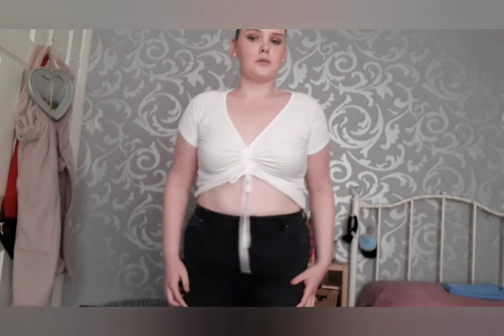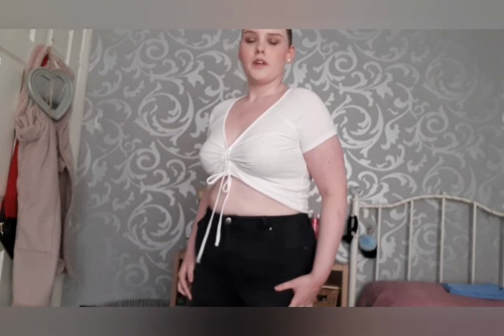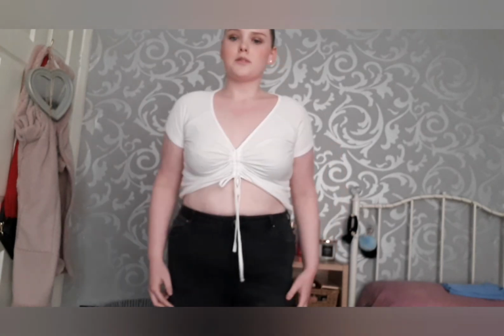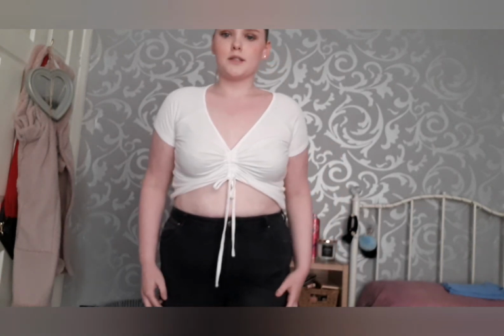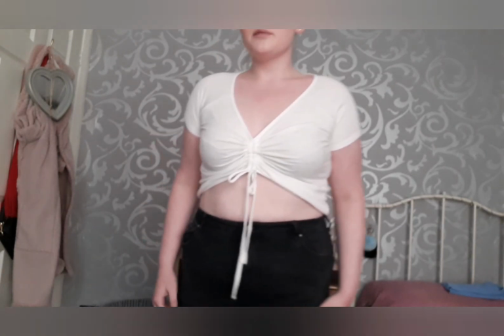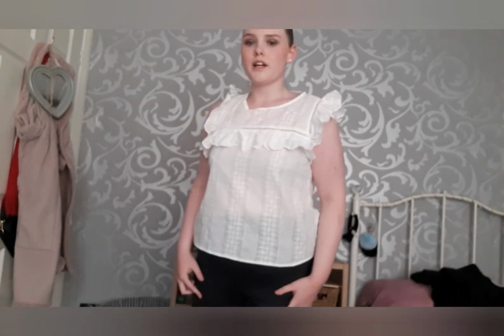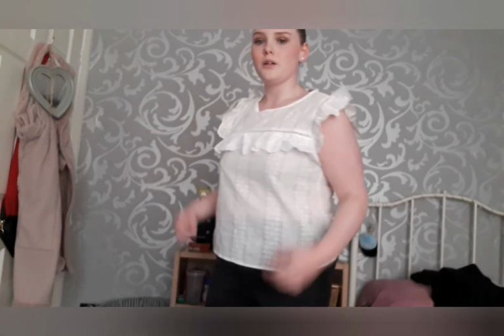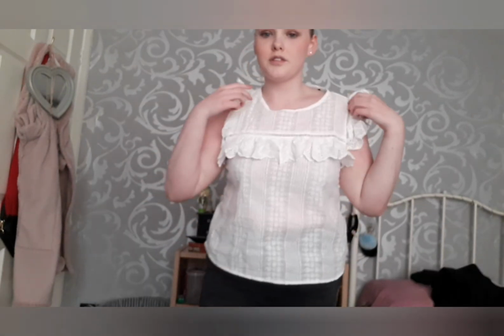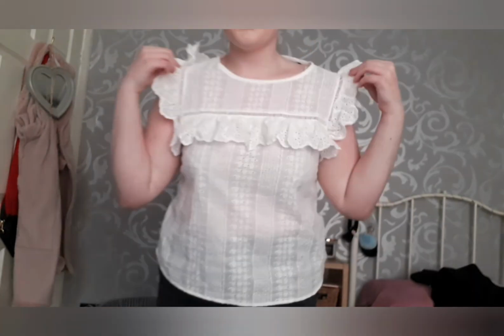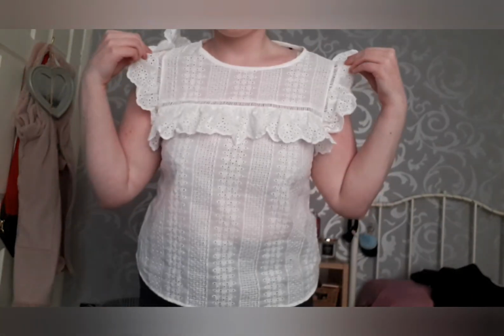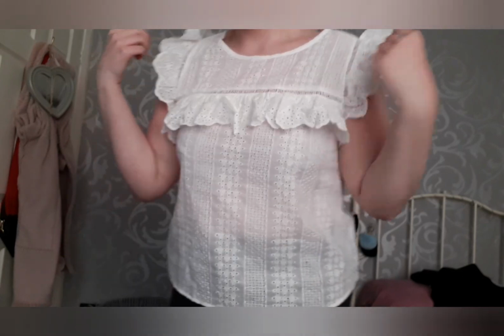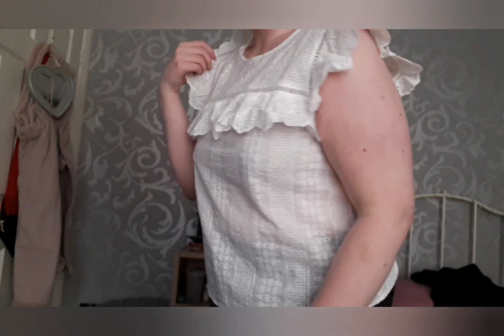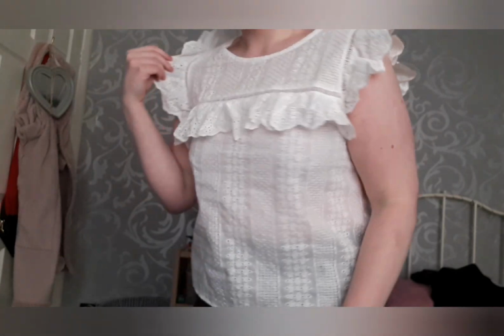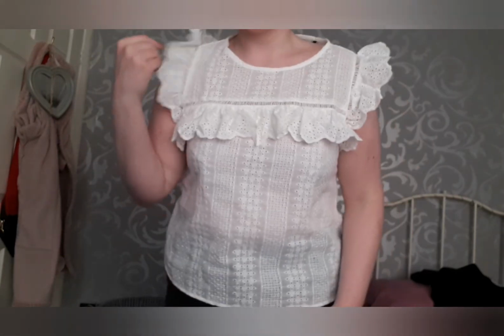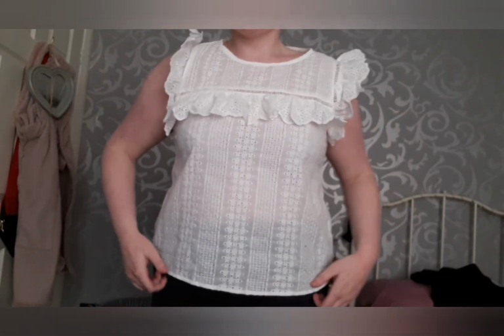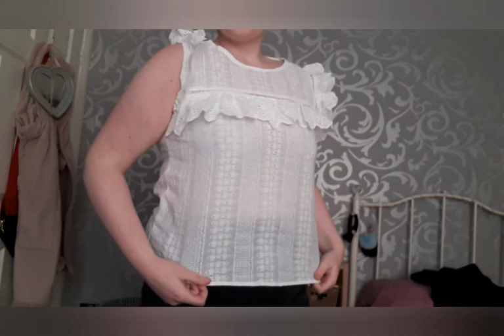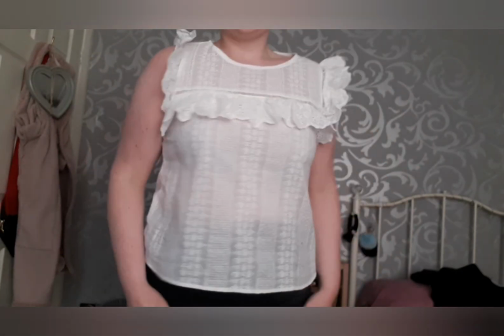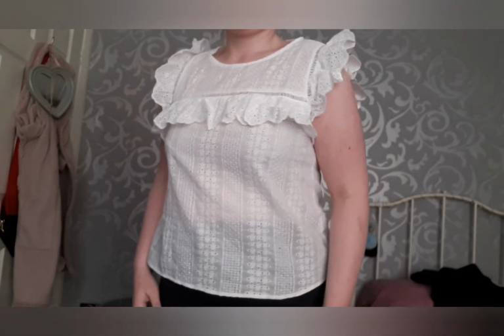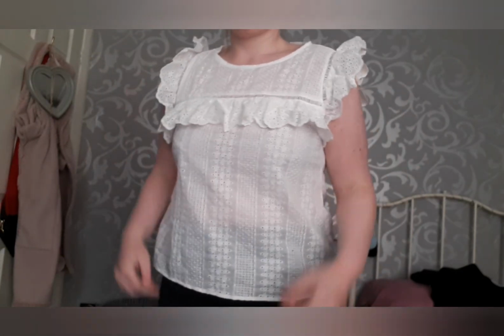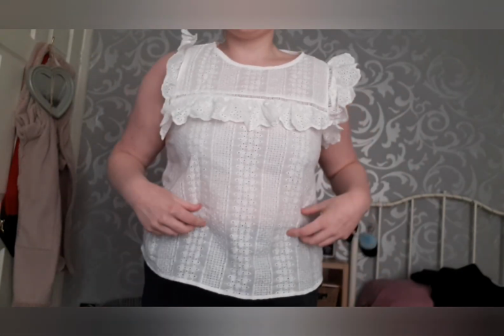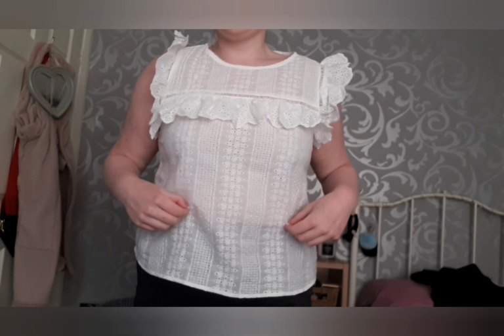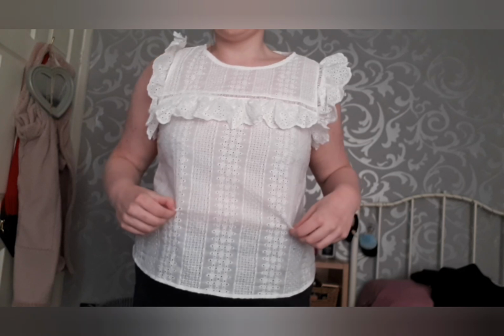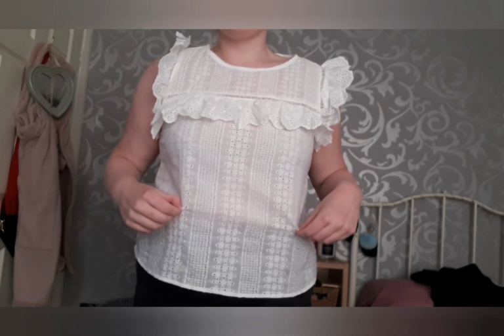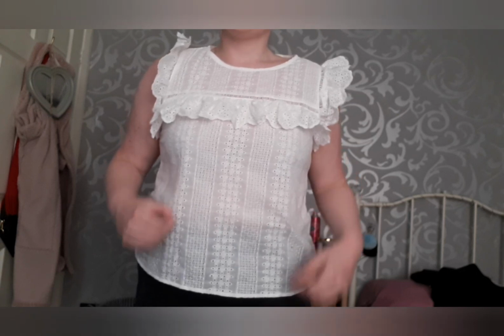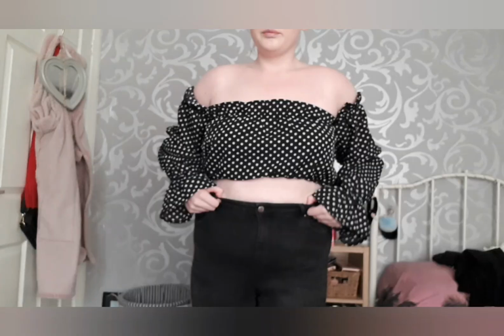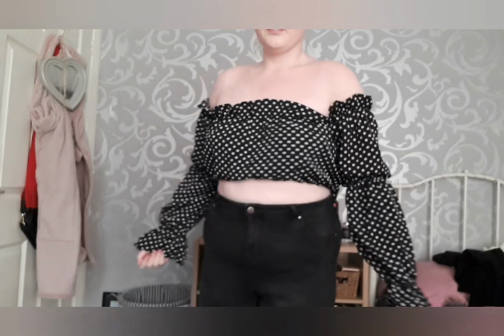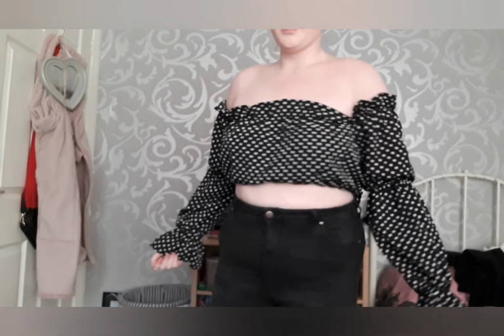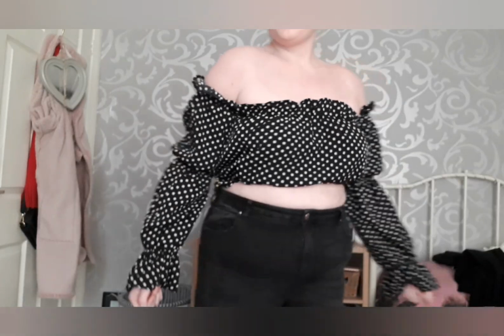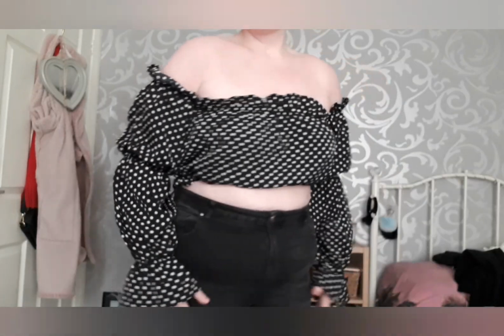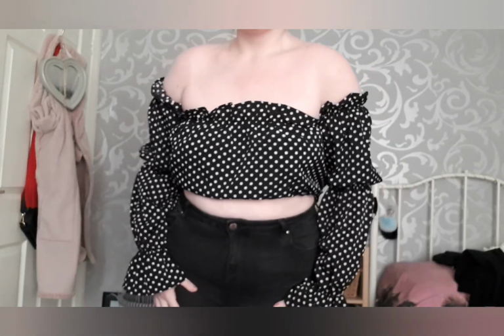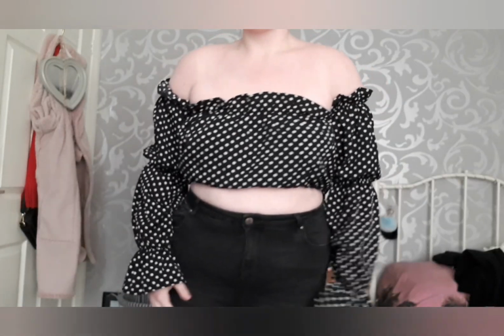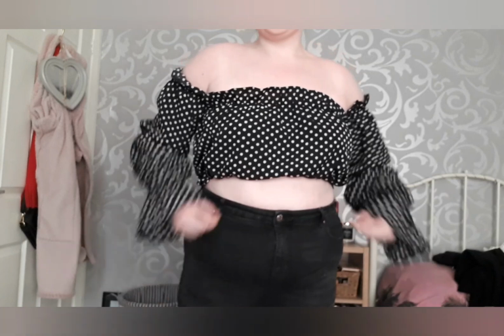The next thing I got was this top — it has little ruffles on the sleeves. Personally I don't like this one, but it was 13 quid.